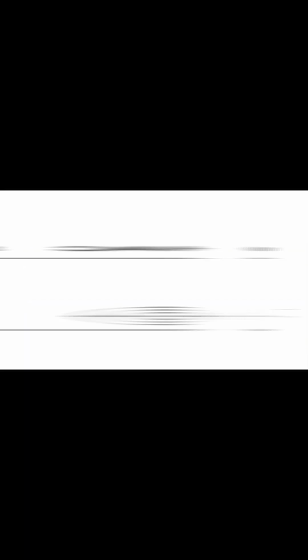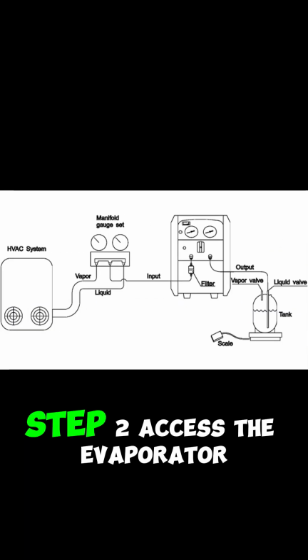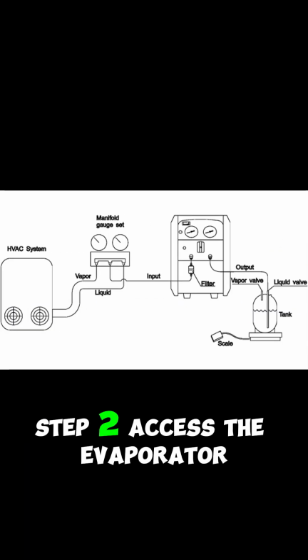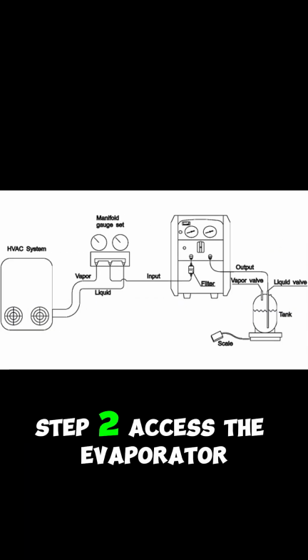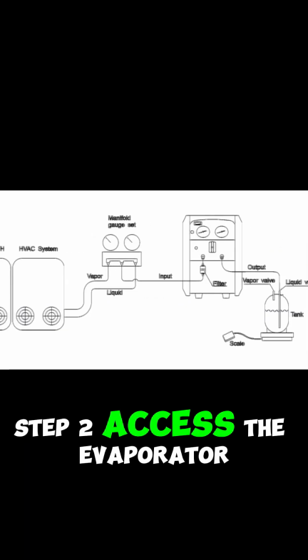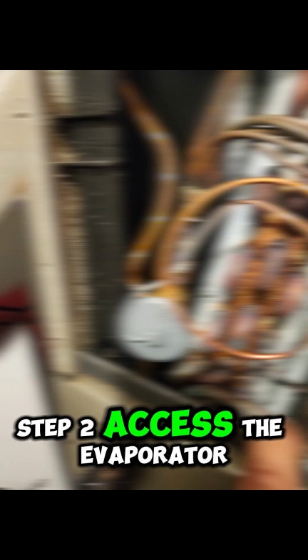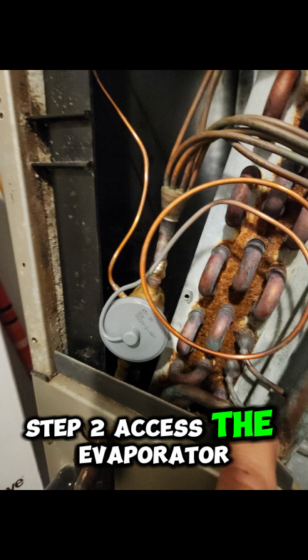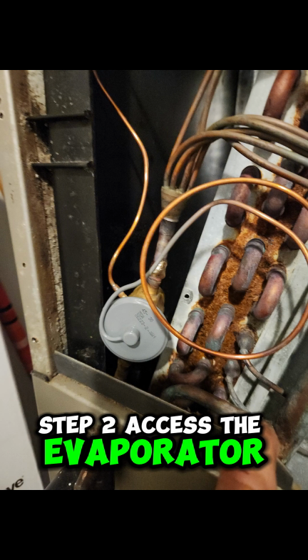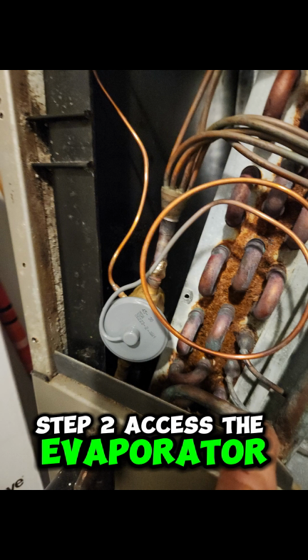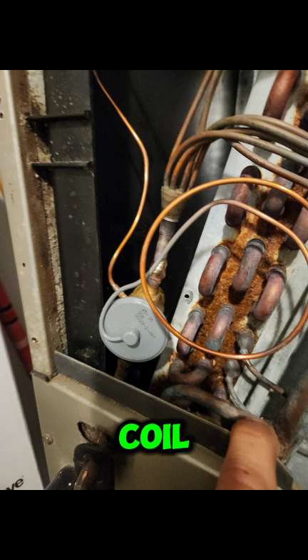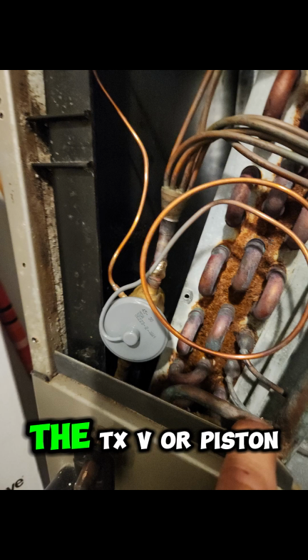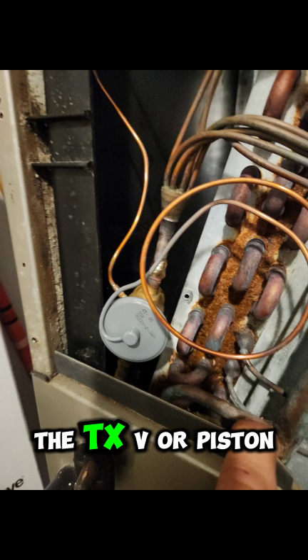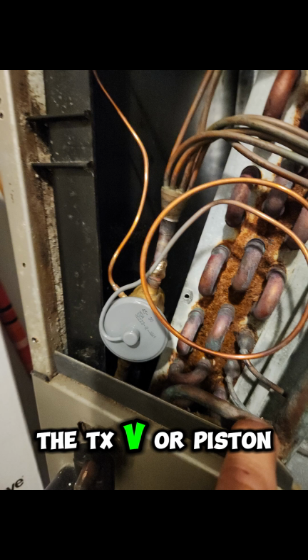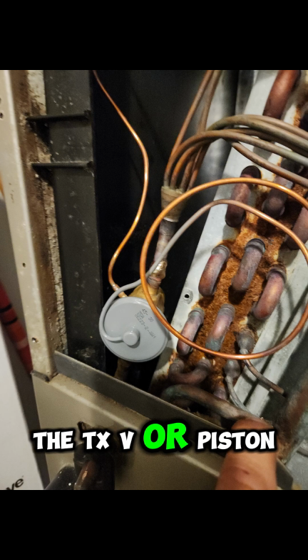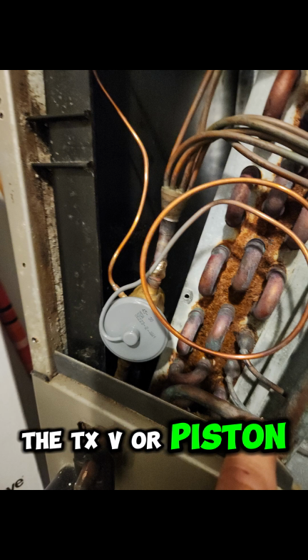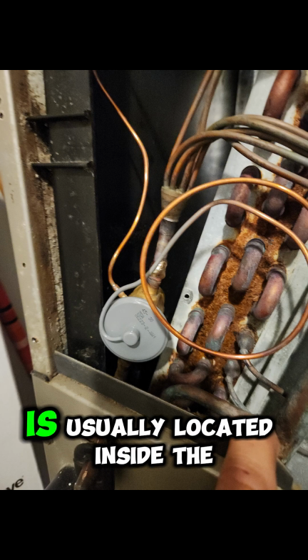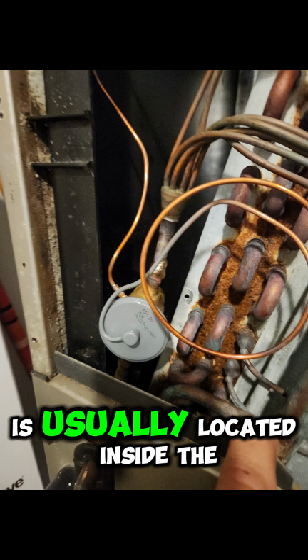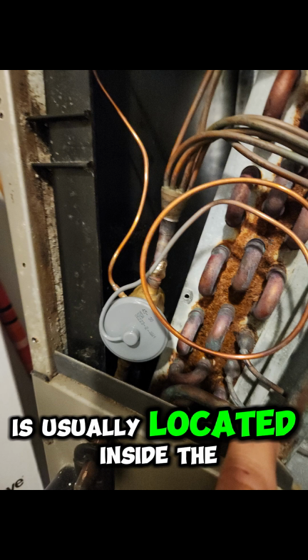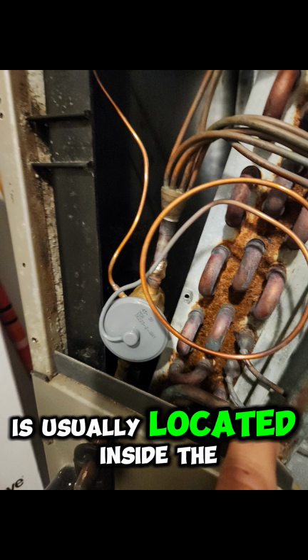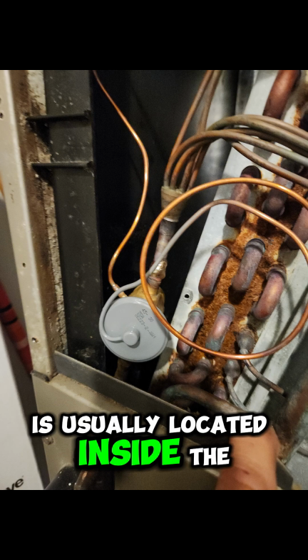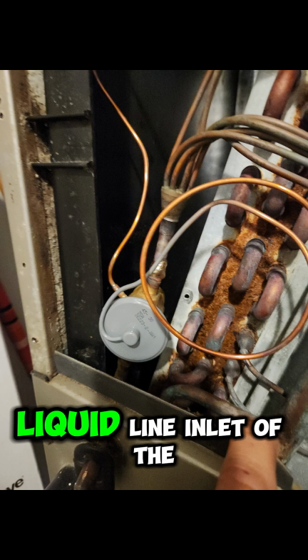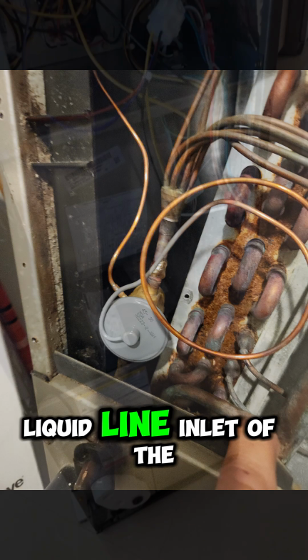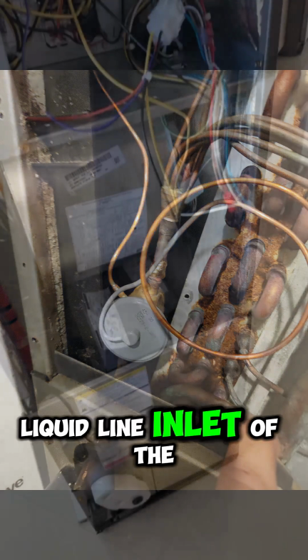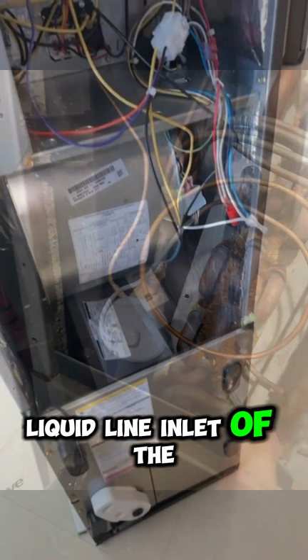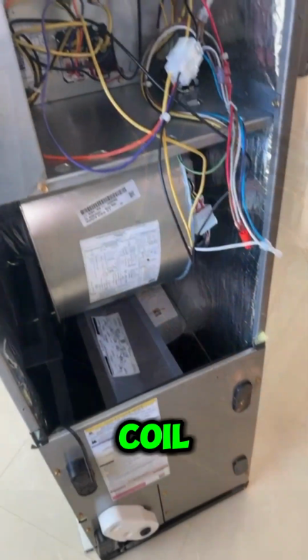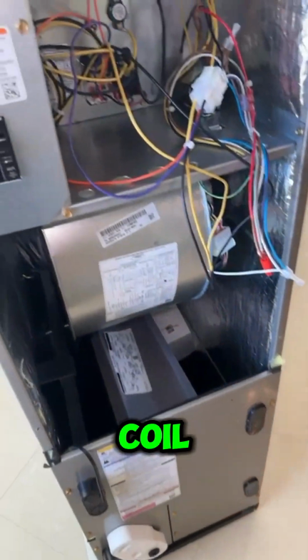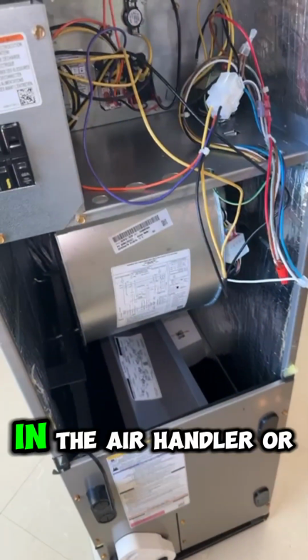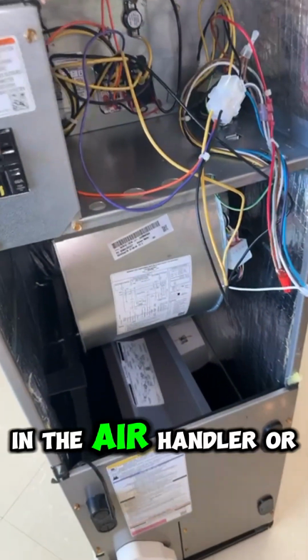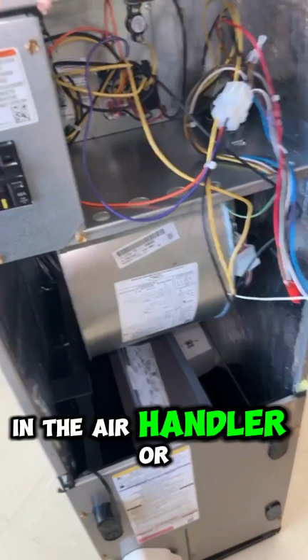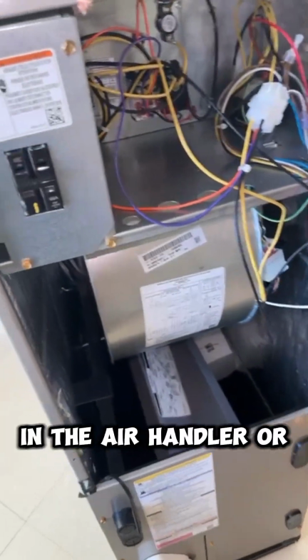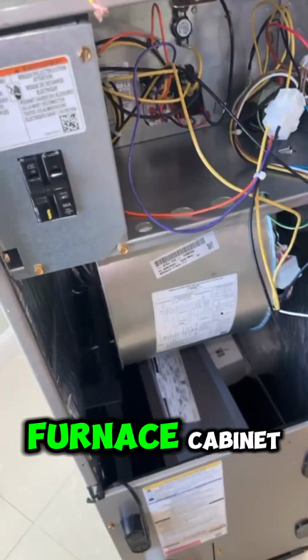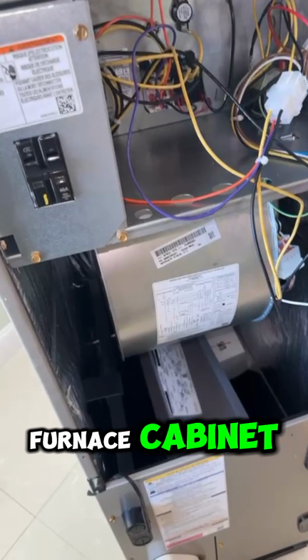Step 2: access the evaporator coil. The TXV or piston is usually located inside the liquid line inlet of the coil, in the air handler or furnace cabinet.